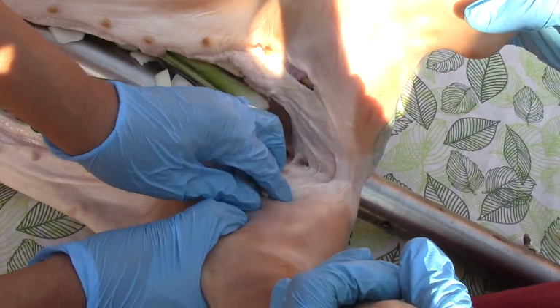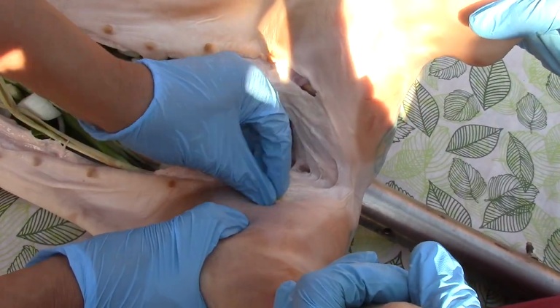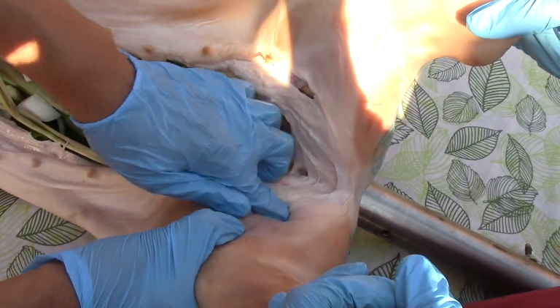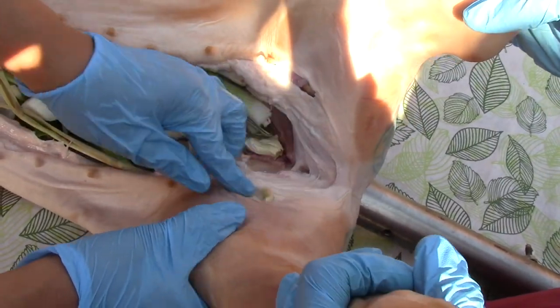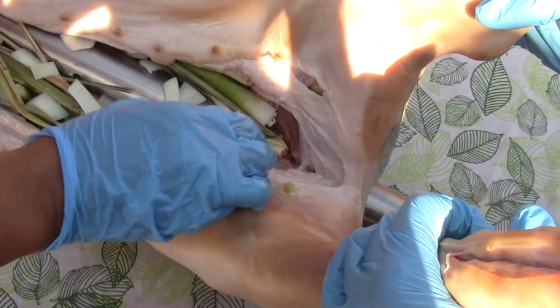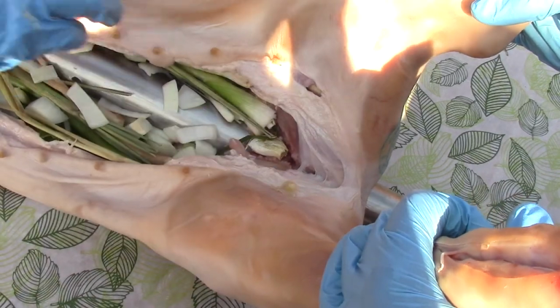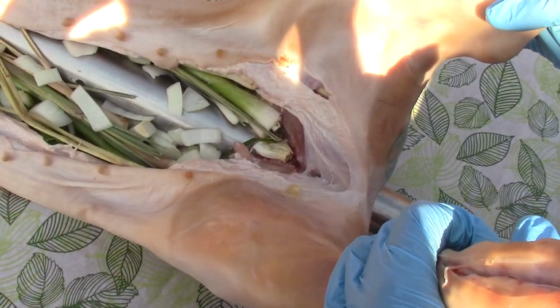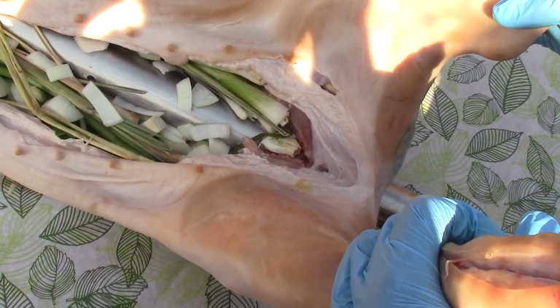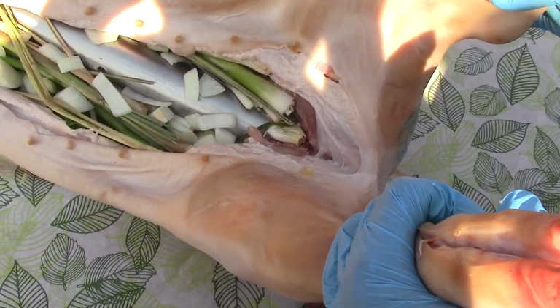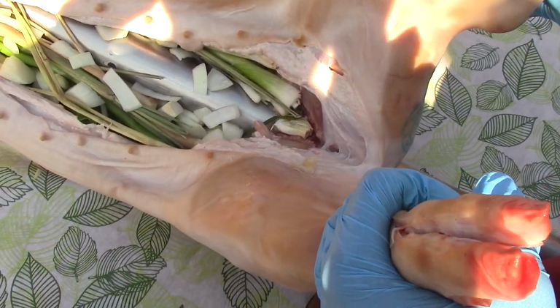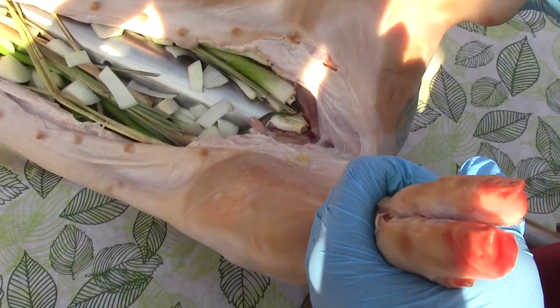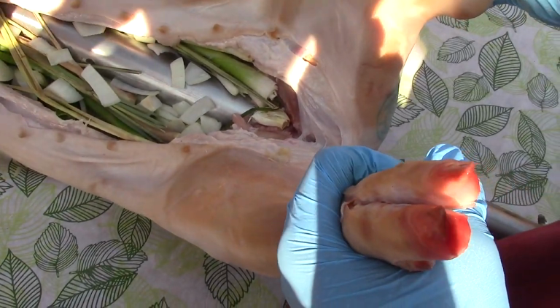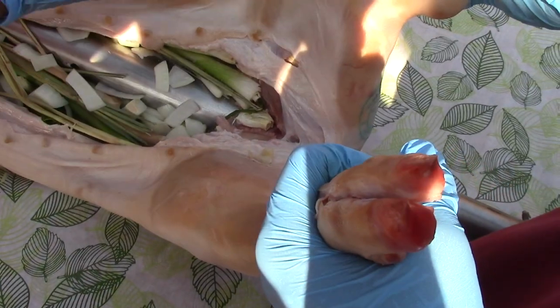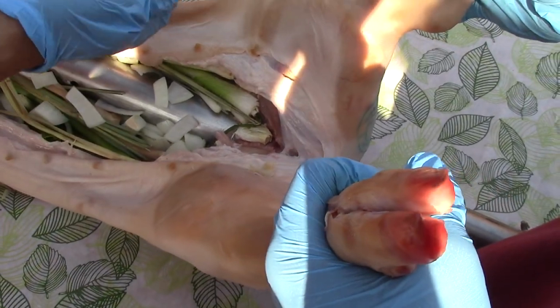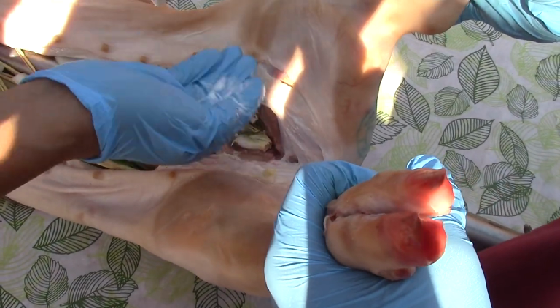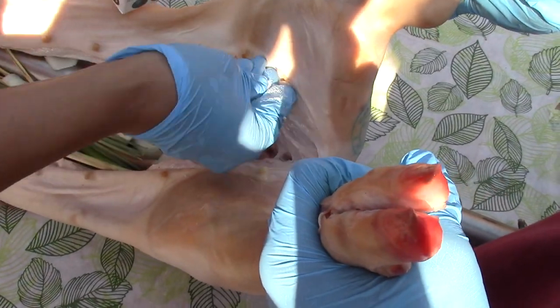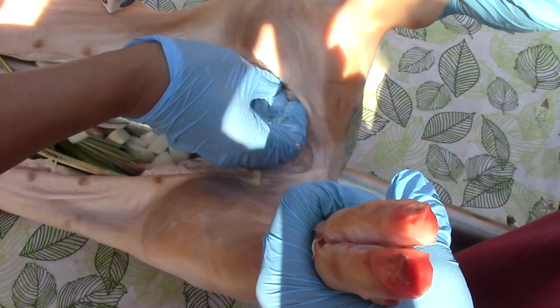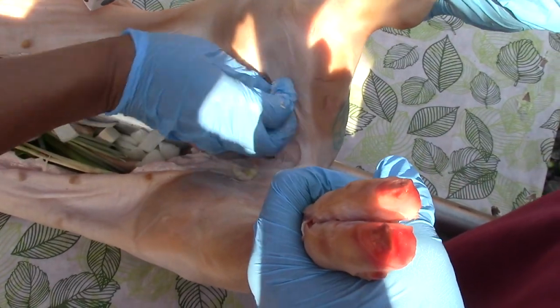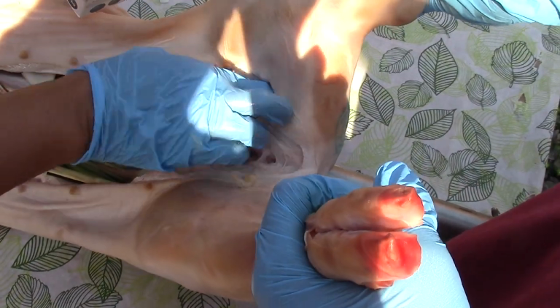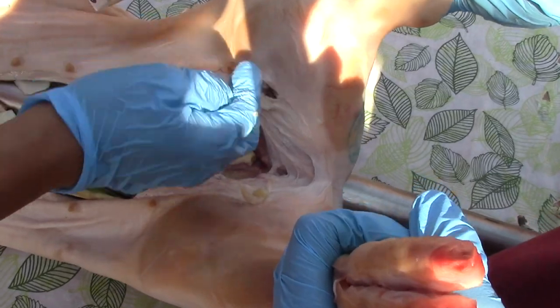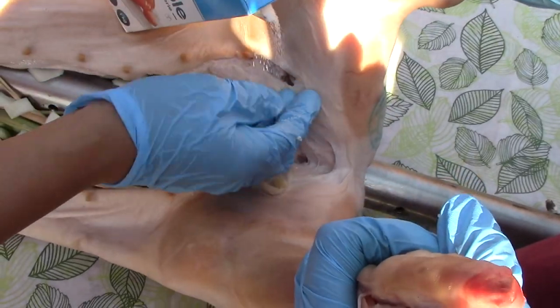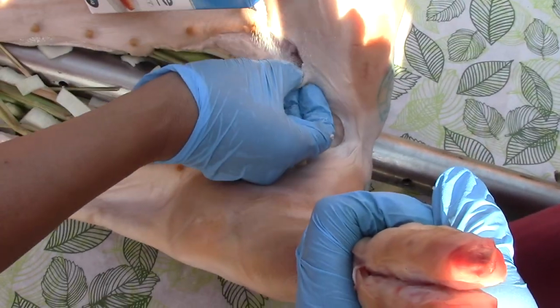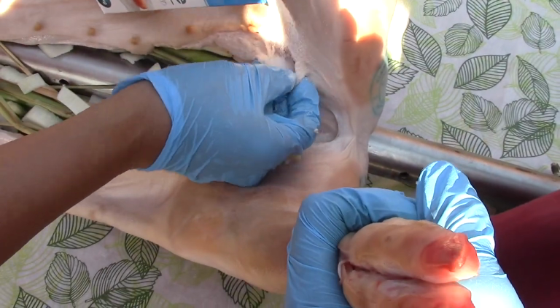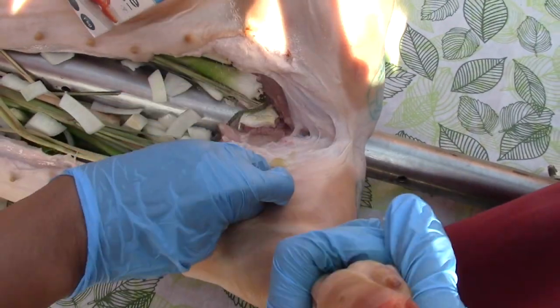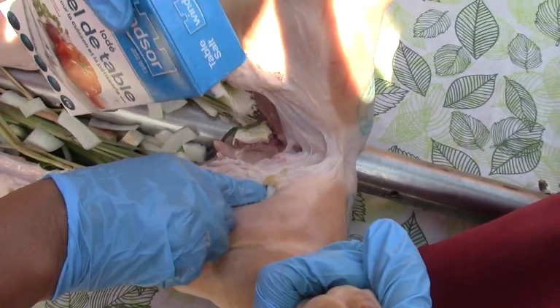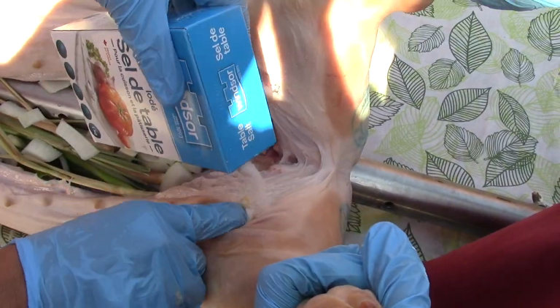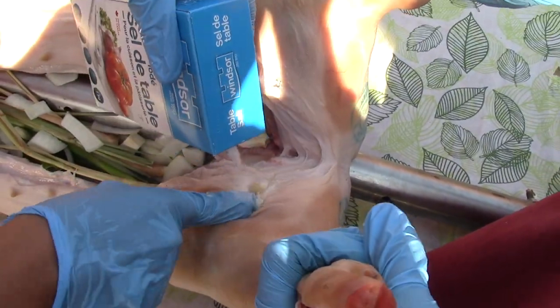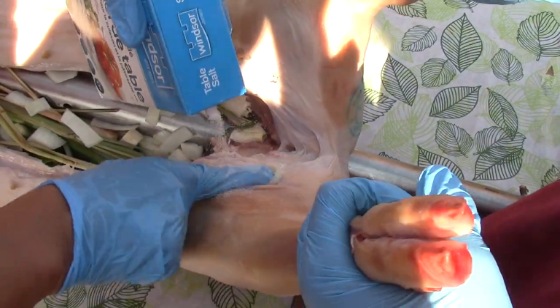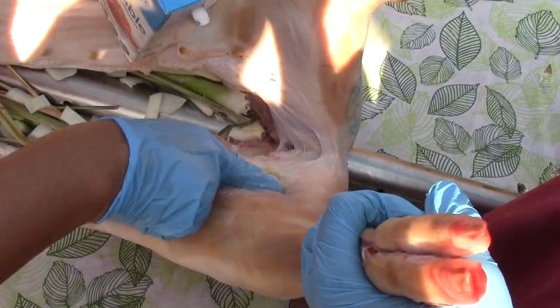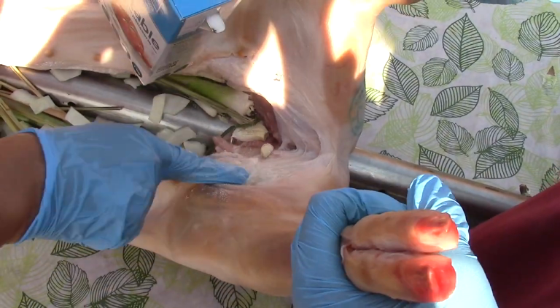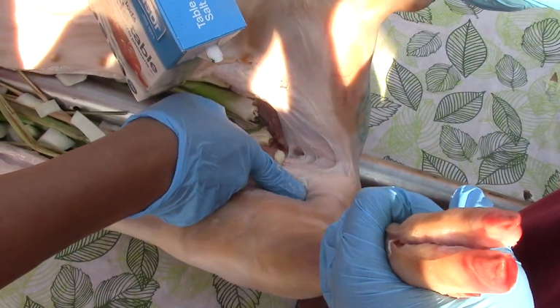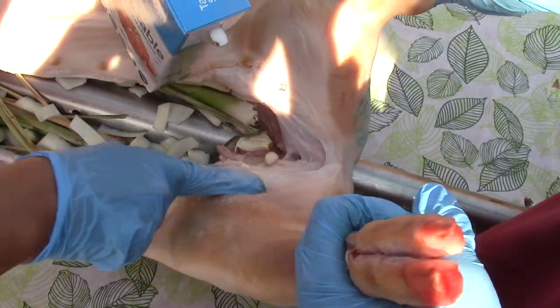I'm going to put a little bit of salt in through there too, right into the slits.